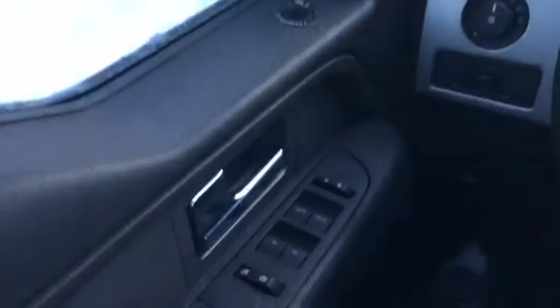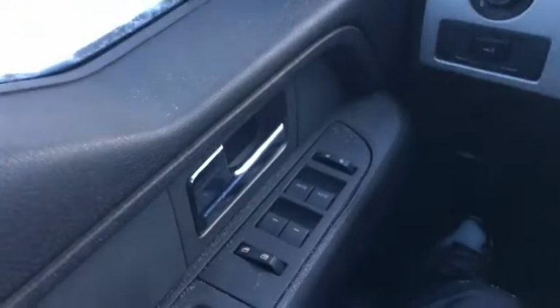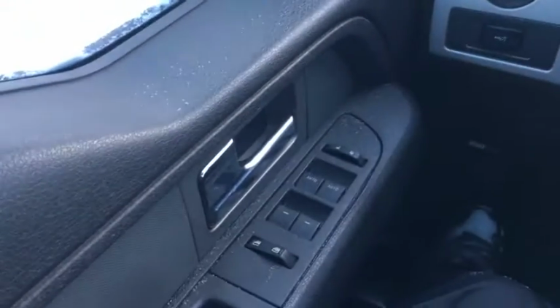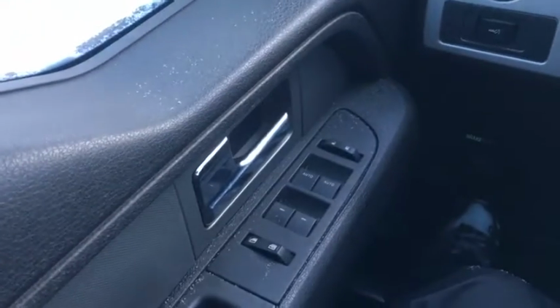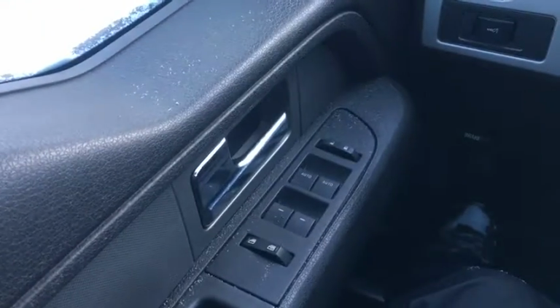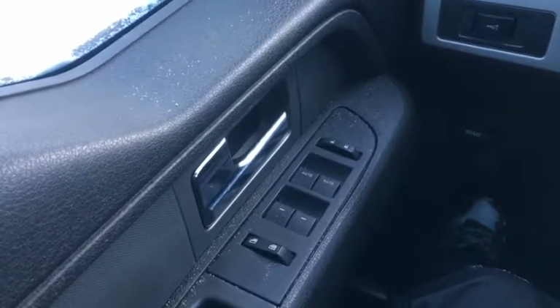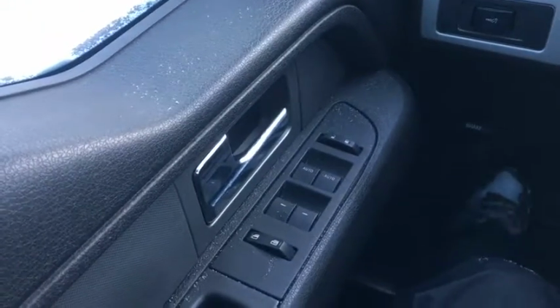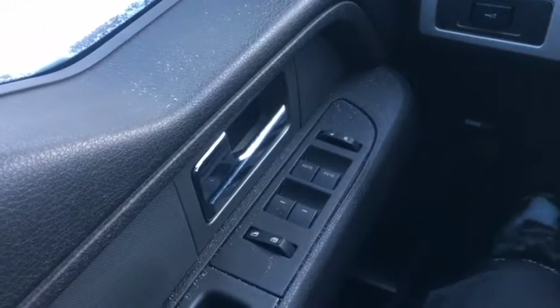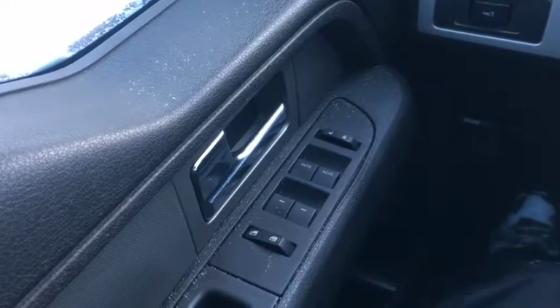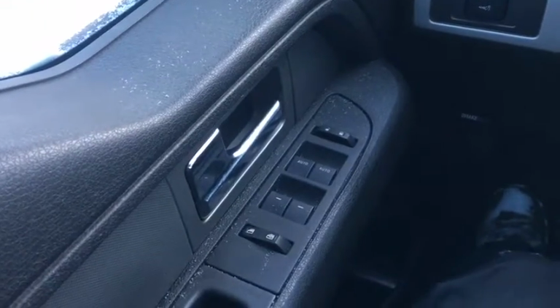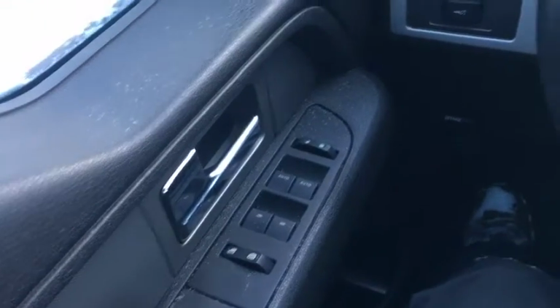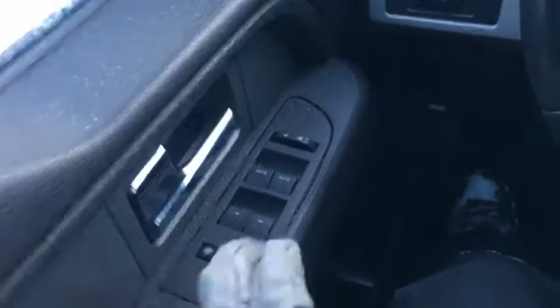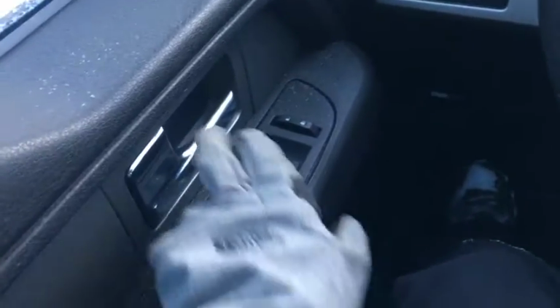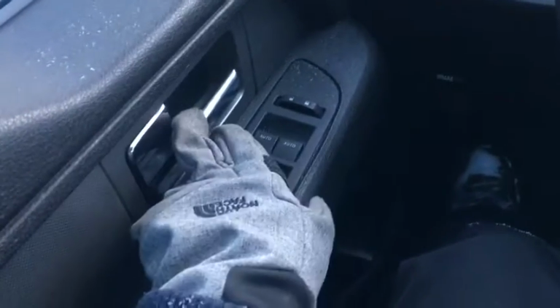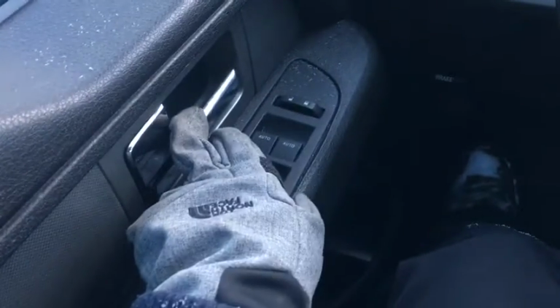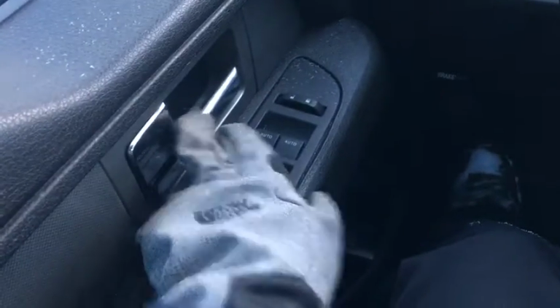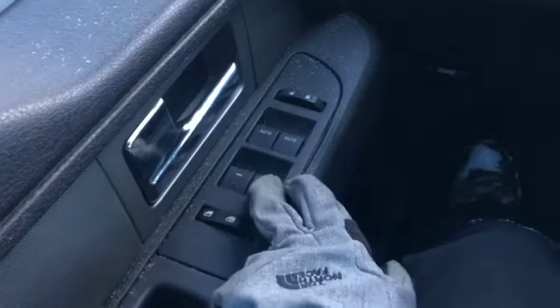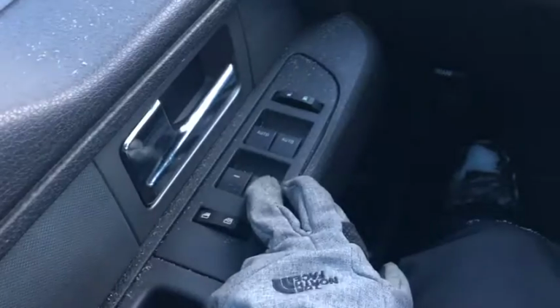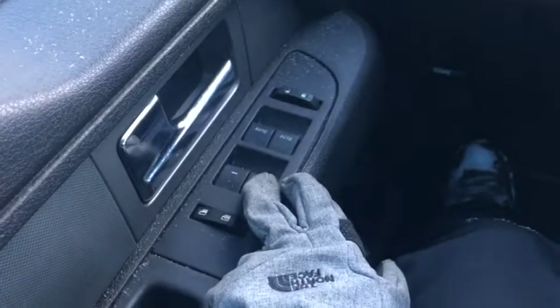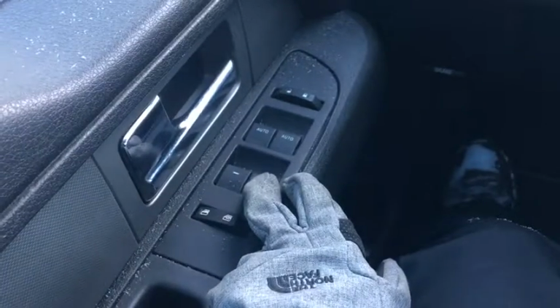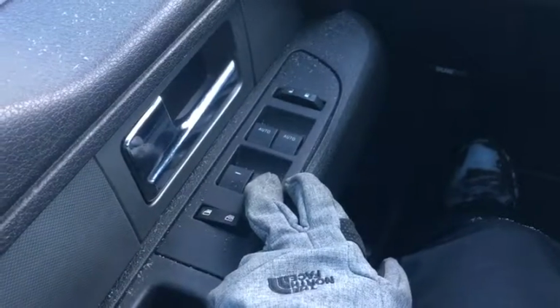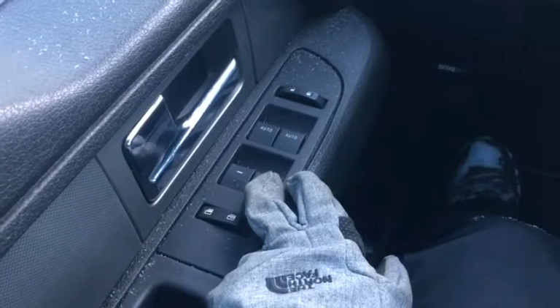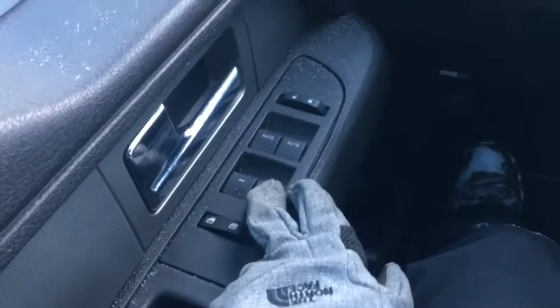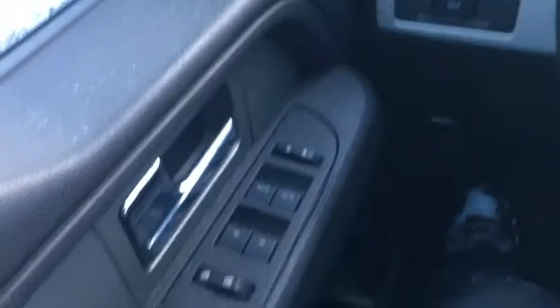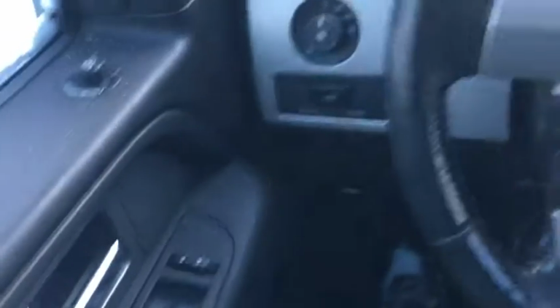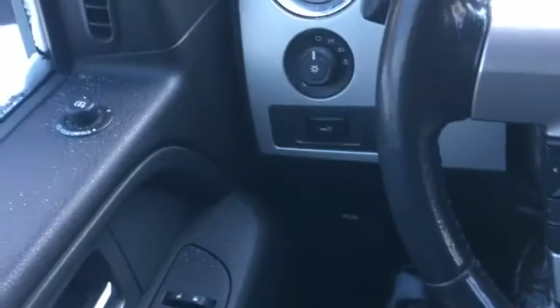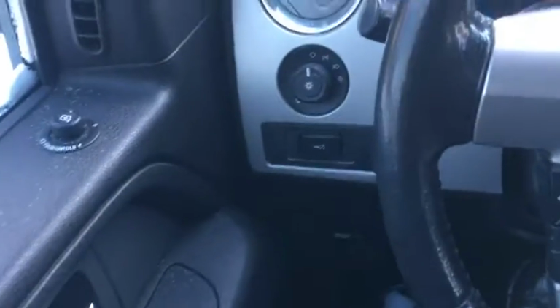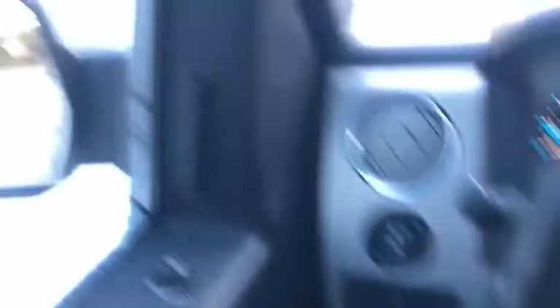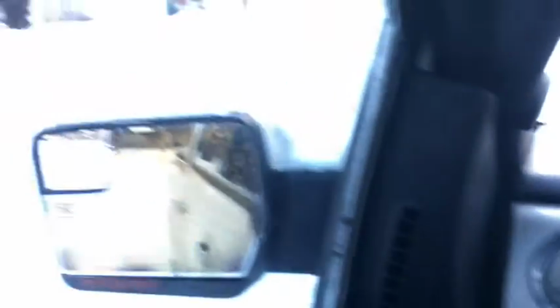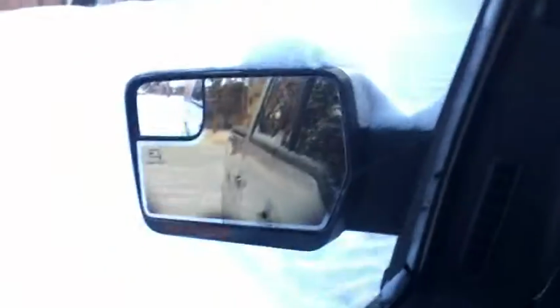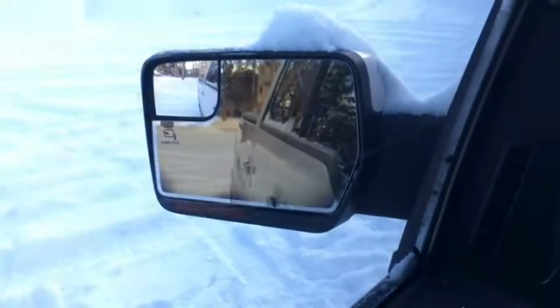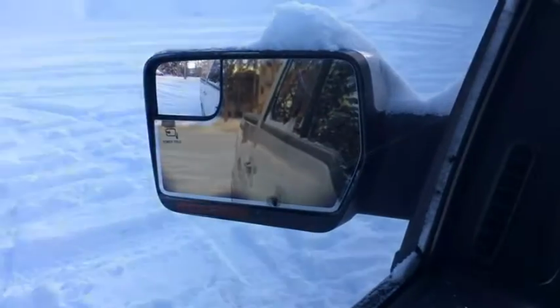Sitting in the F-150 here, I'm going to quickly go over some of the features inside. Starting off we have our chrome door latch right here, right above our power locks and power windows. We also have power folding side mirrors.